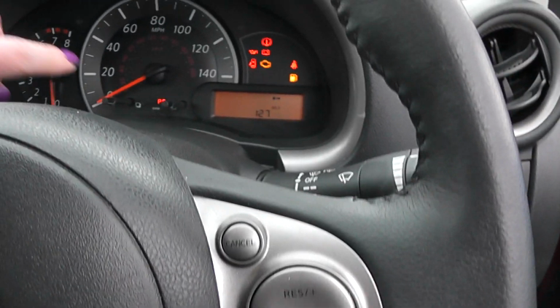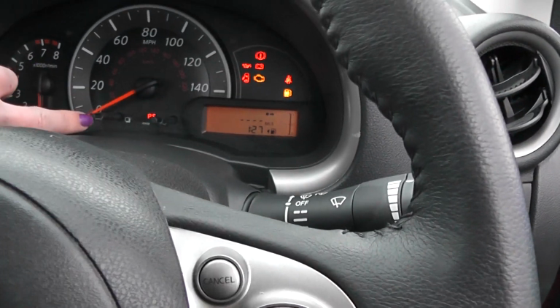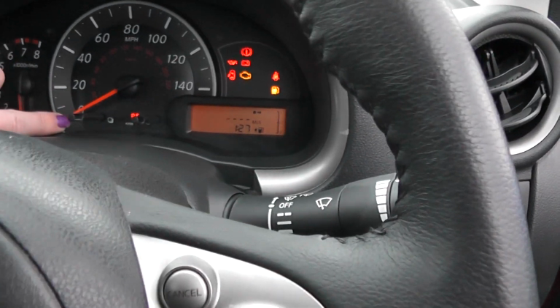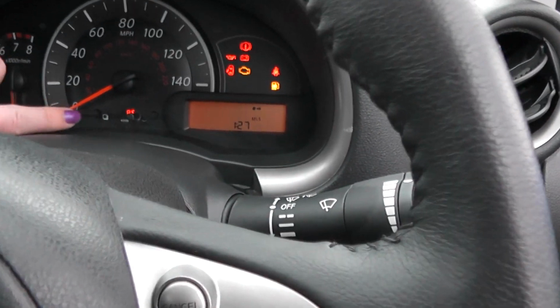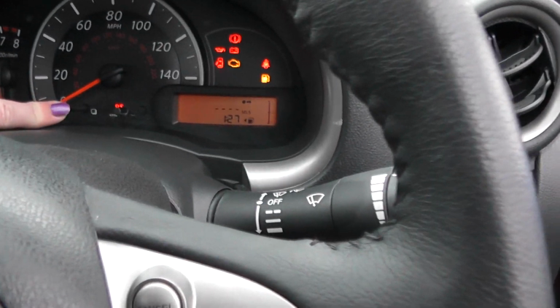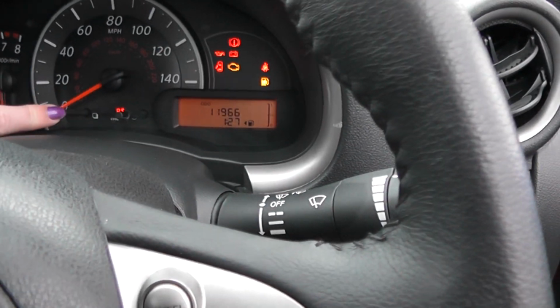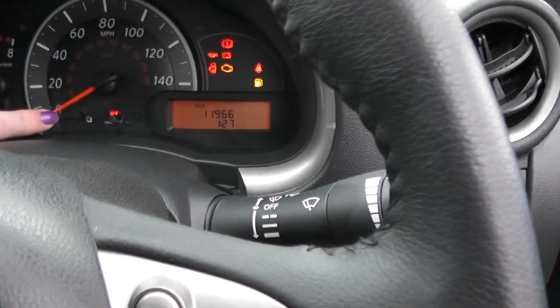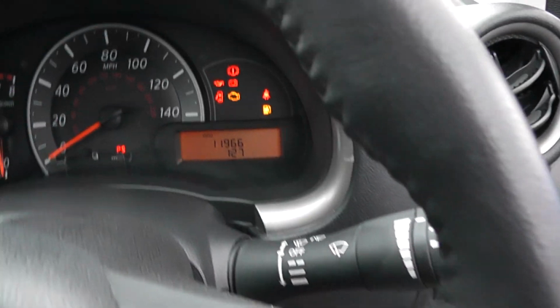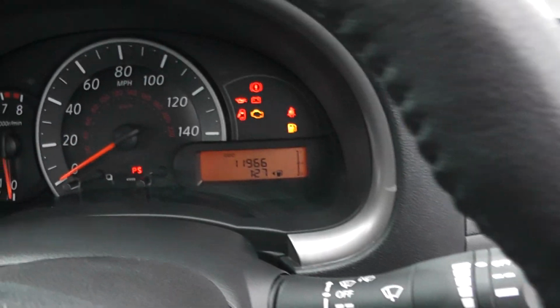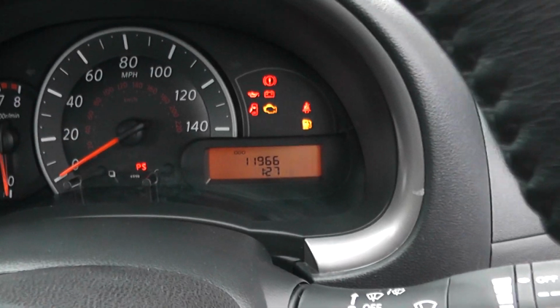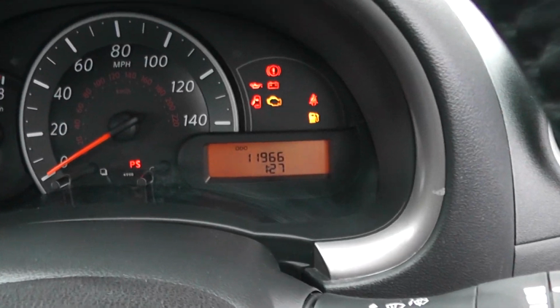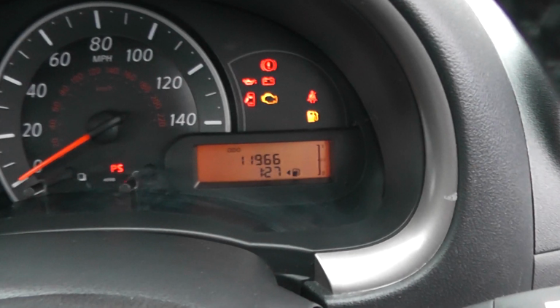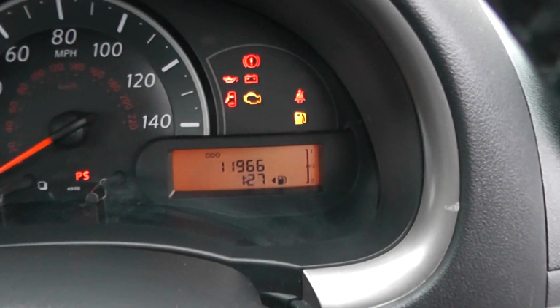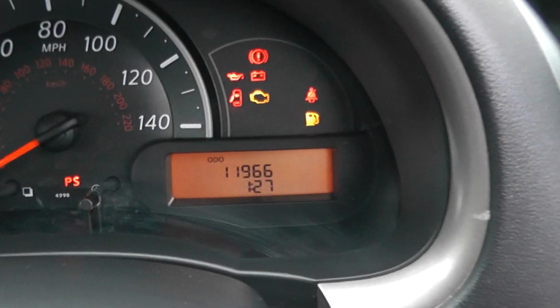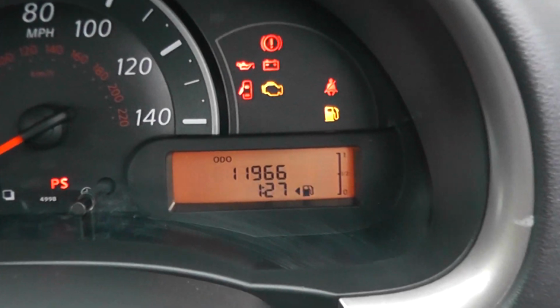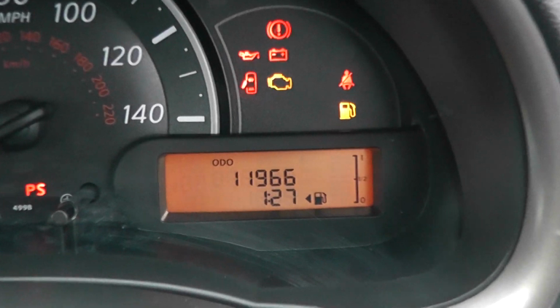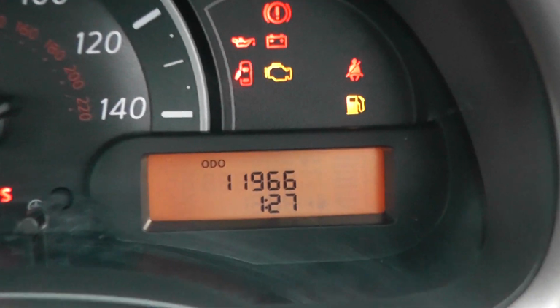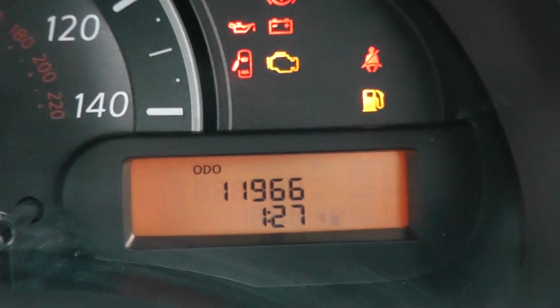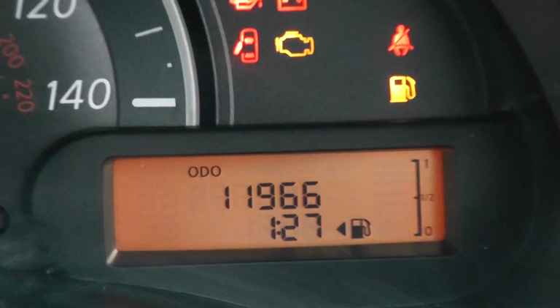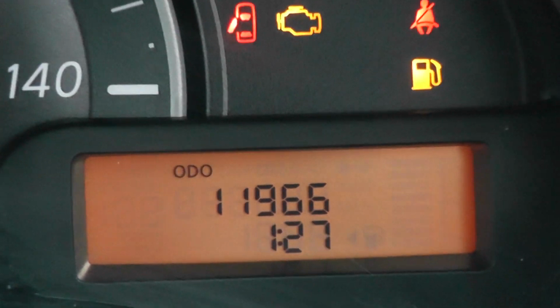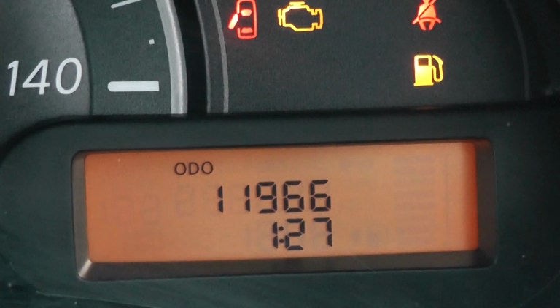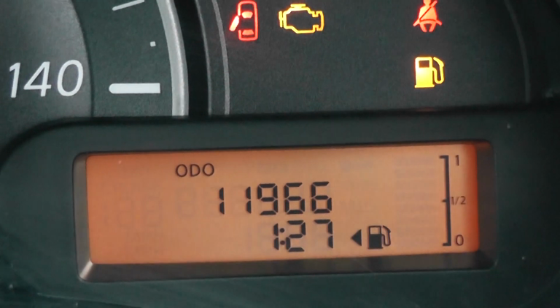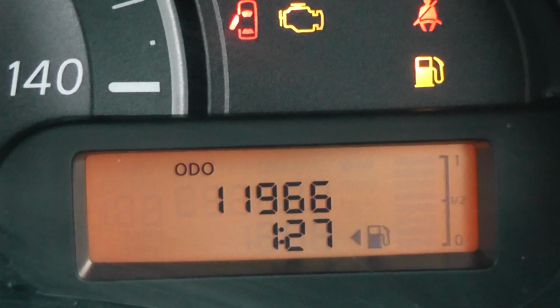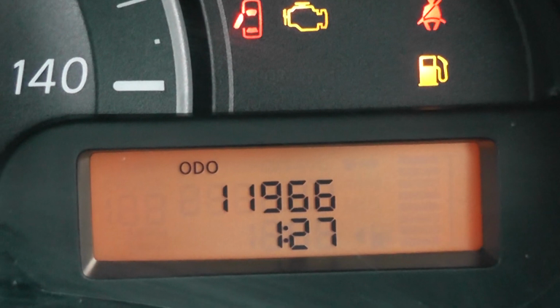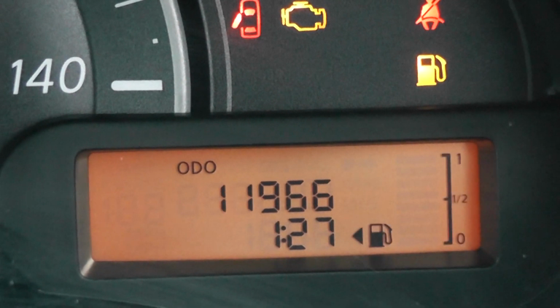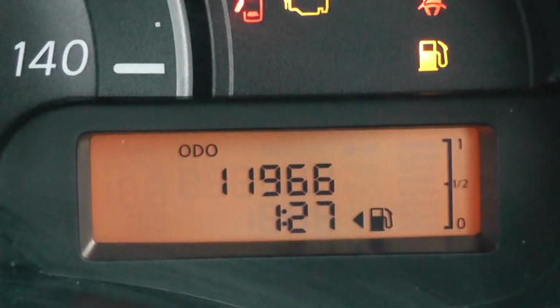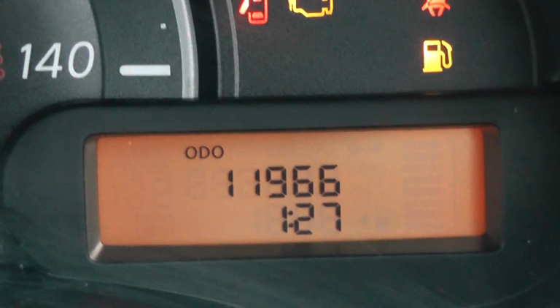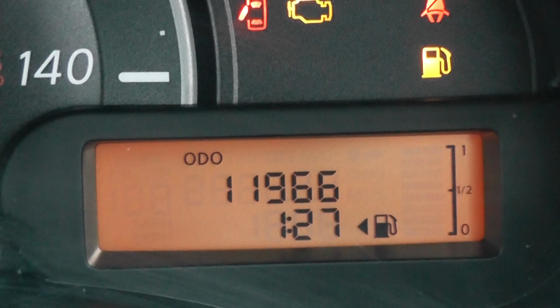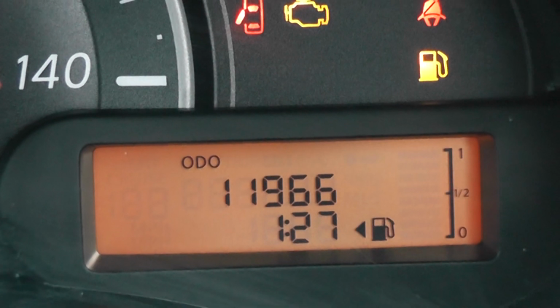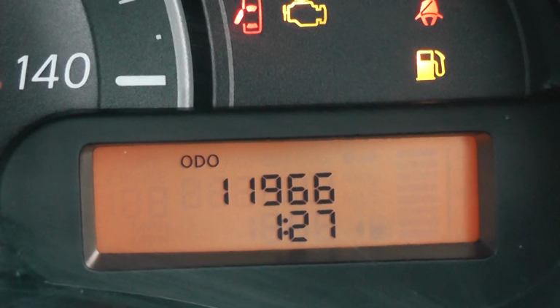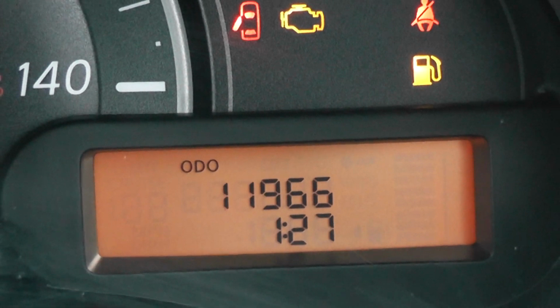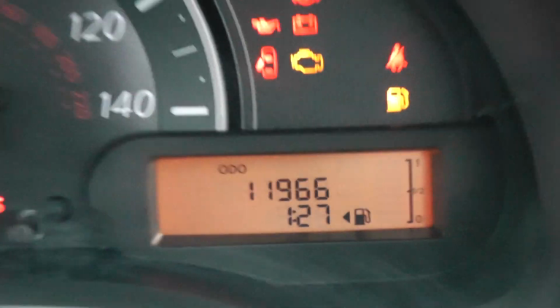Let's get the mileage up now. You can see the car has 11,966 miles.